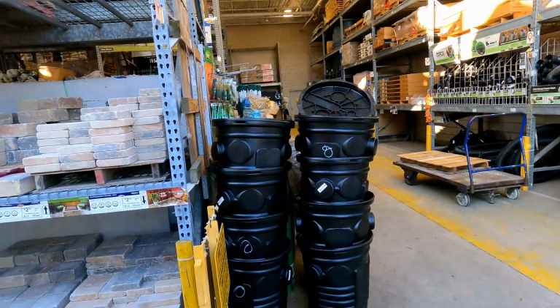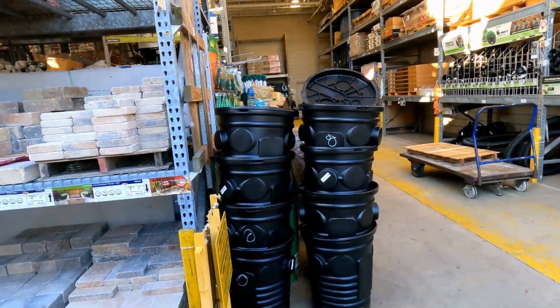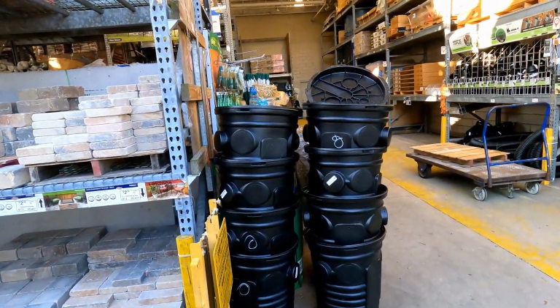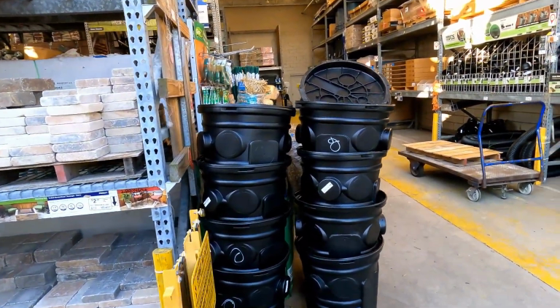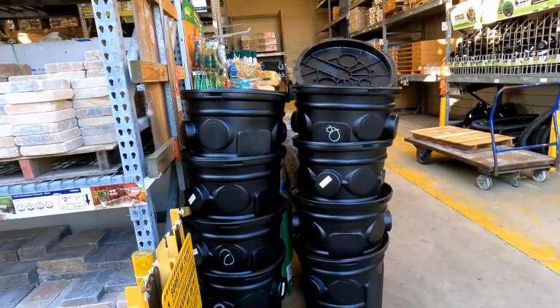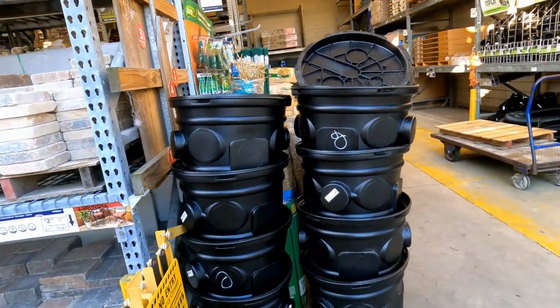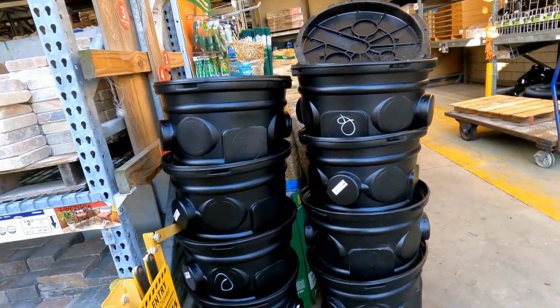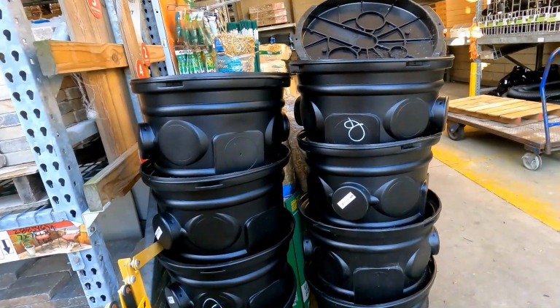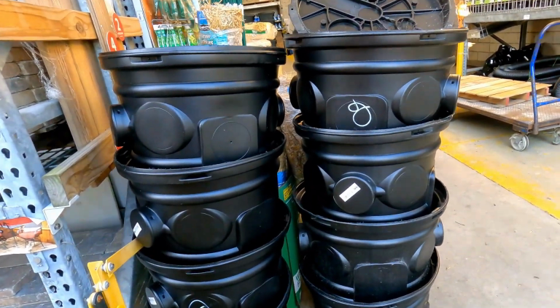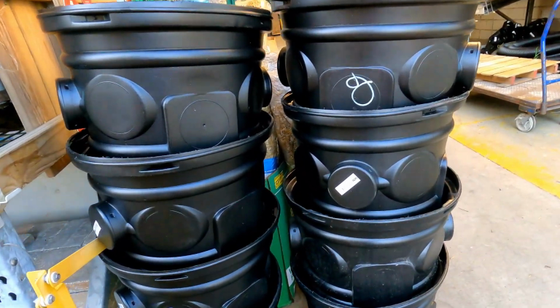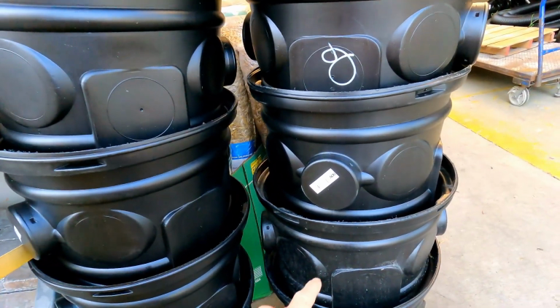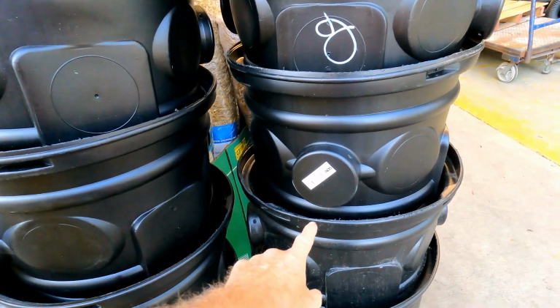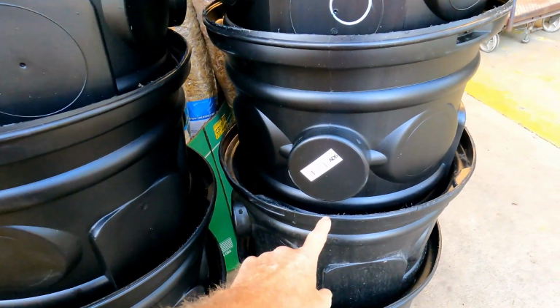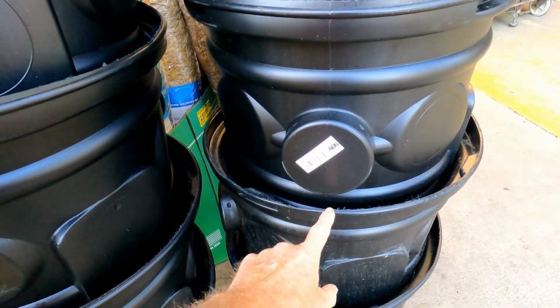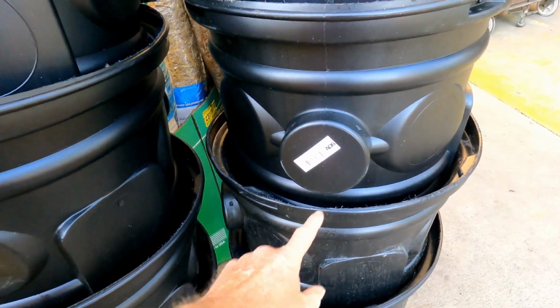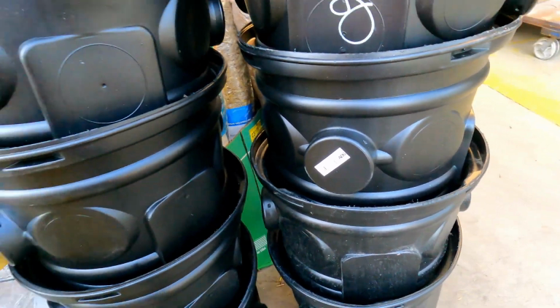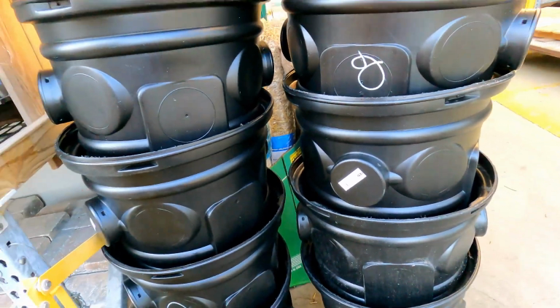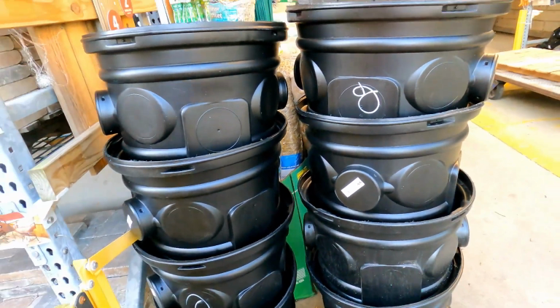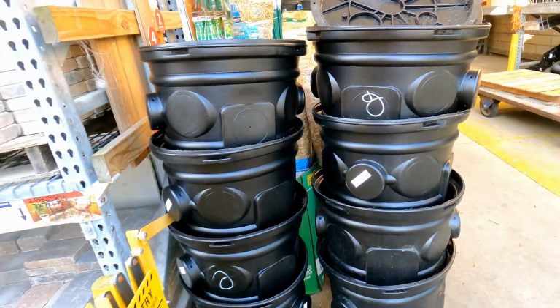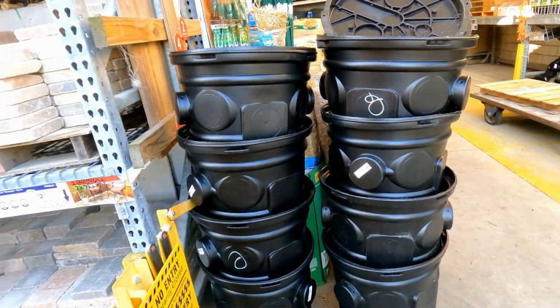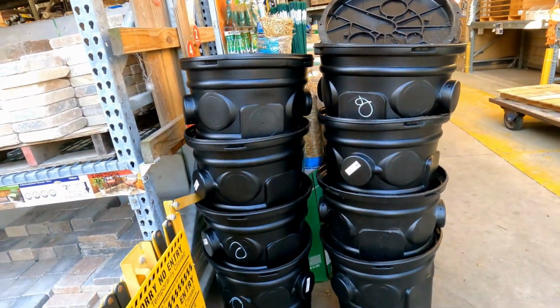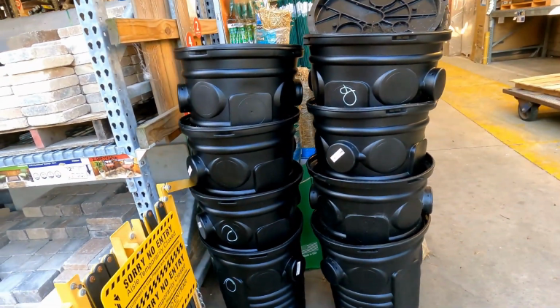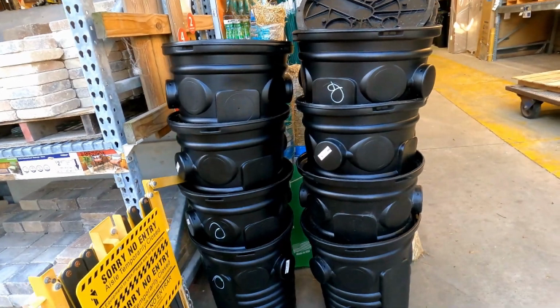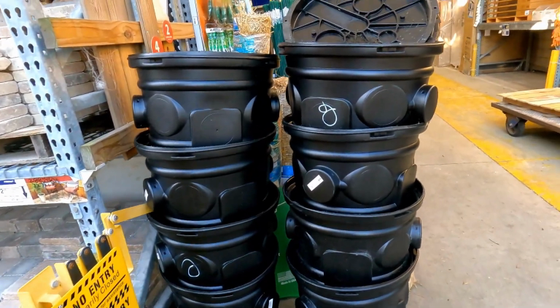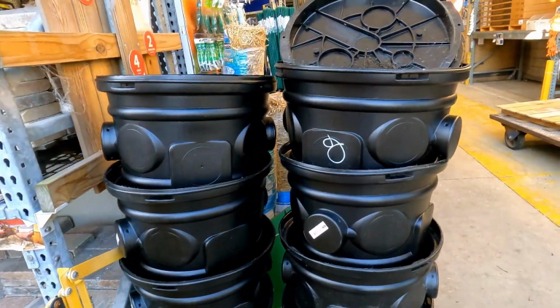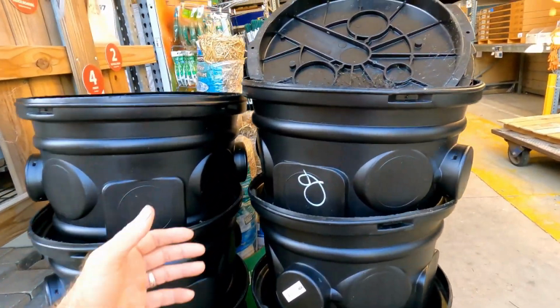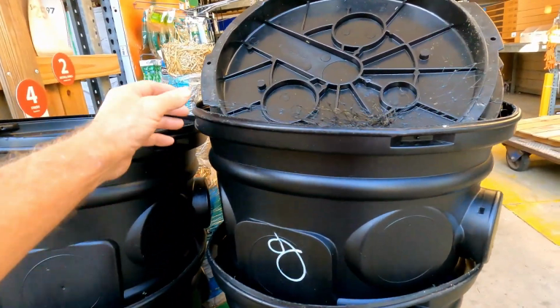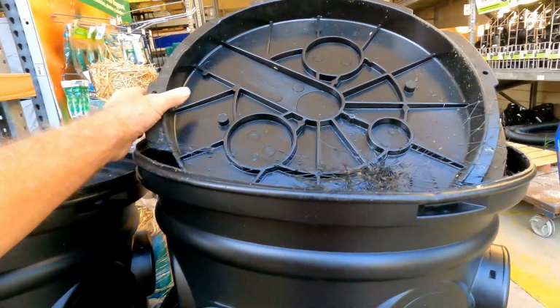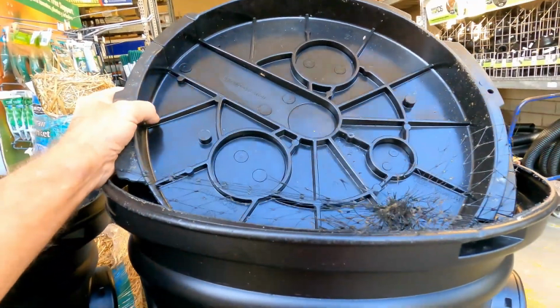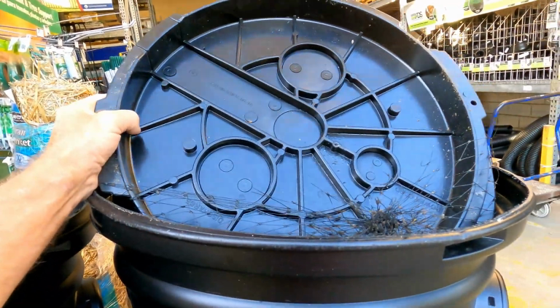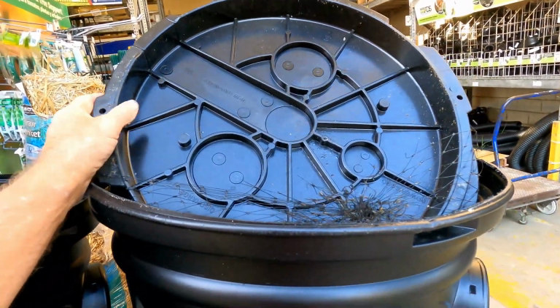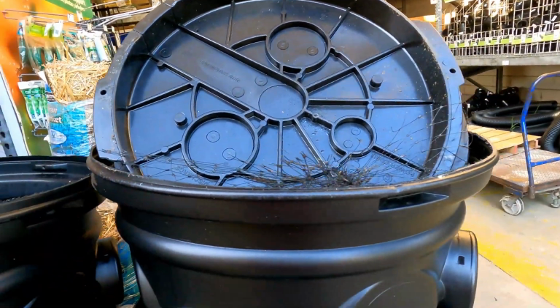So many people ask me where do you buy these basins for the sump pump. These are ADS basins — you see that — and the best place to come for these is Lowe's. You also need the lid; don't forget to buy a lid when you're in here.